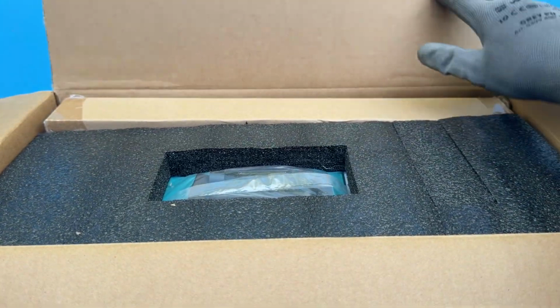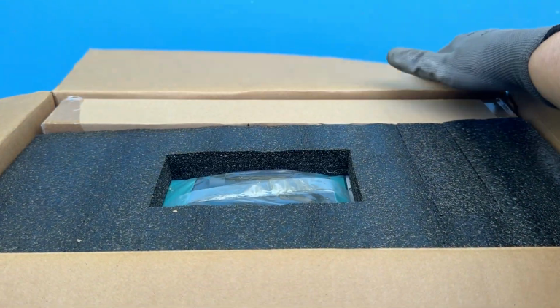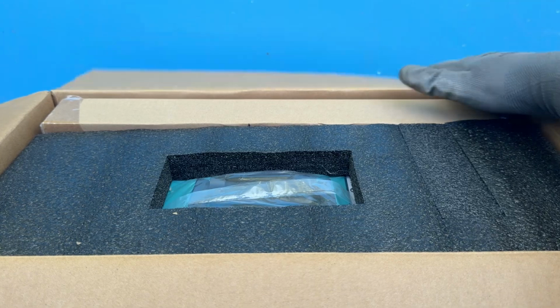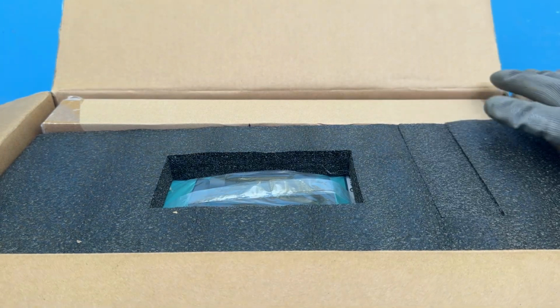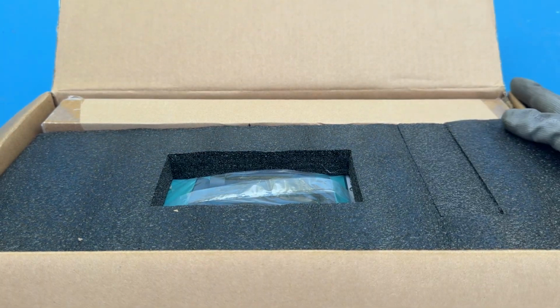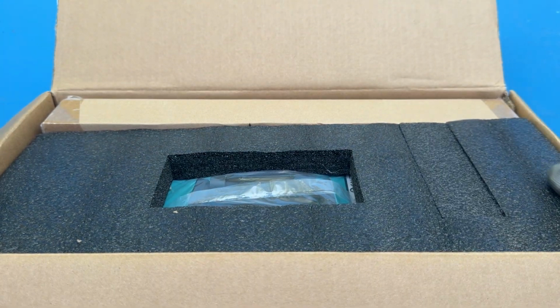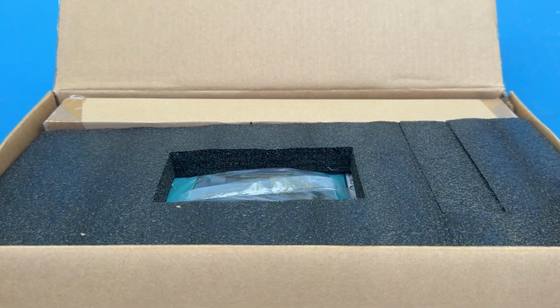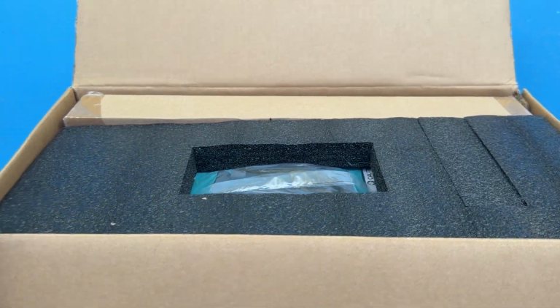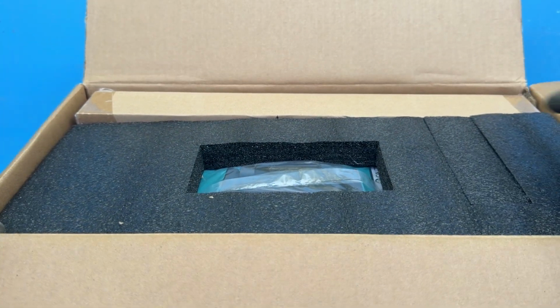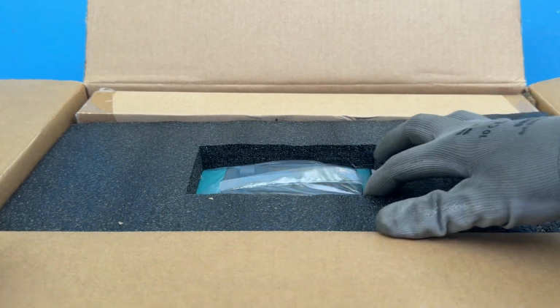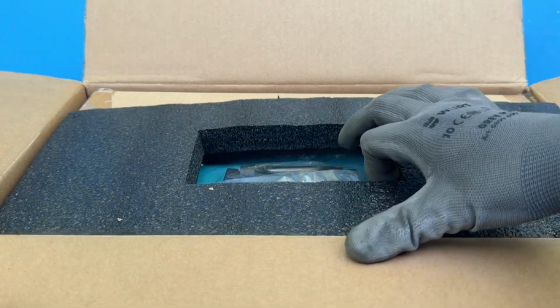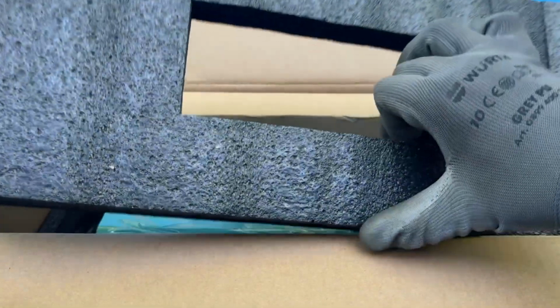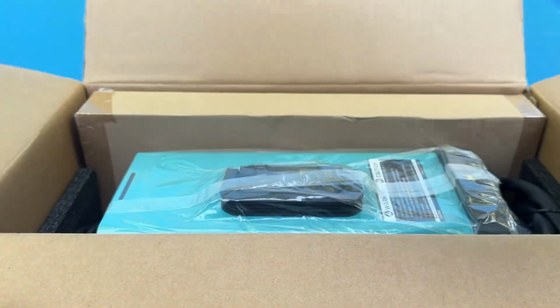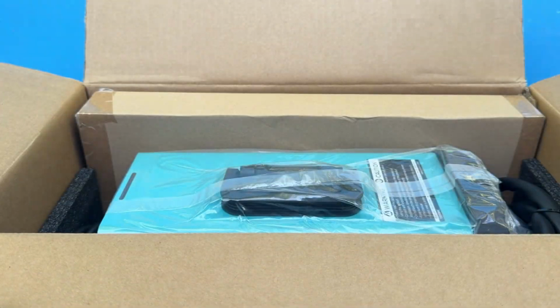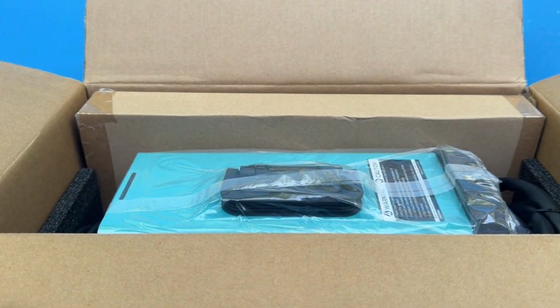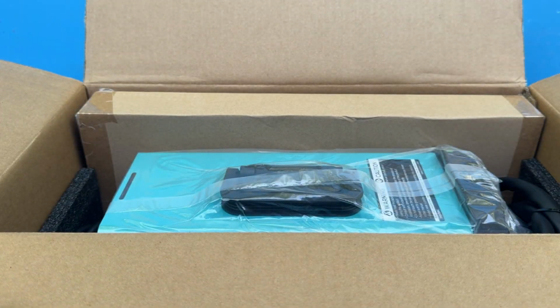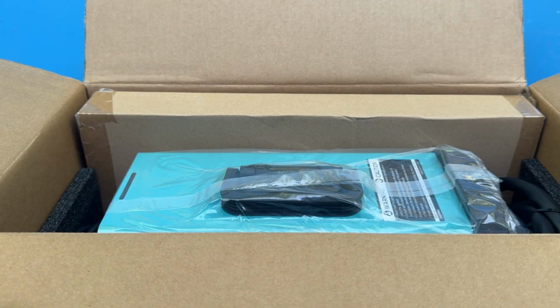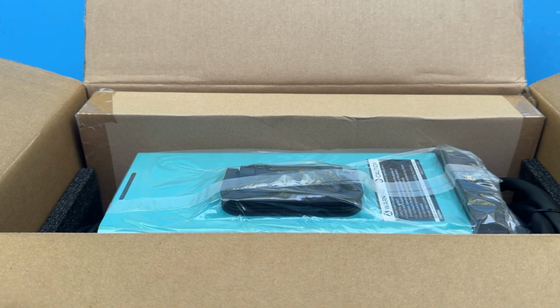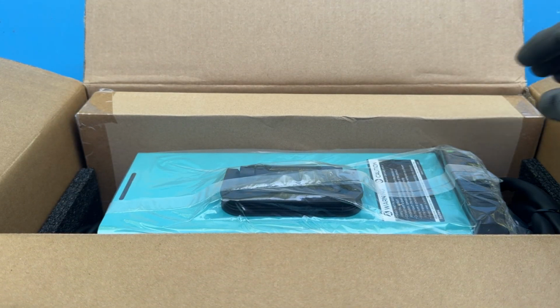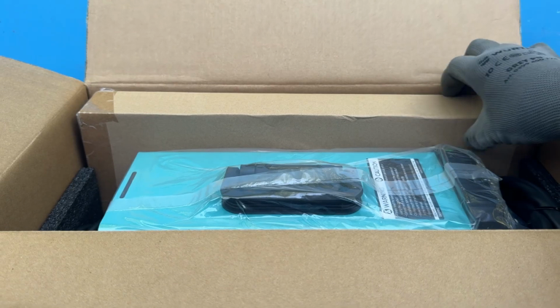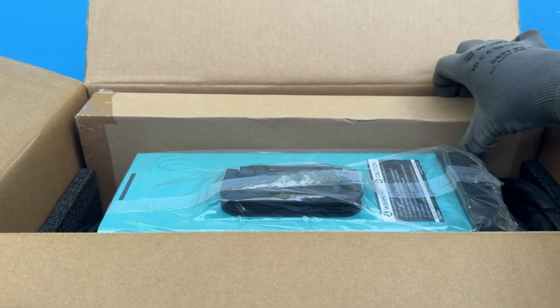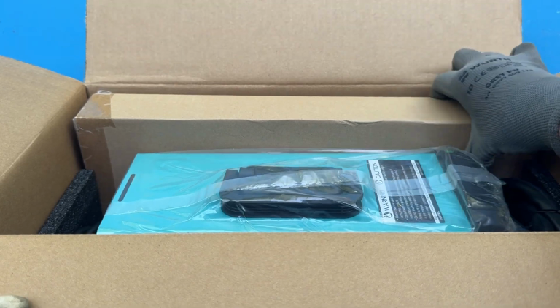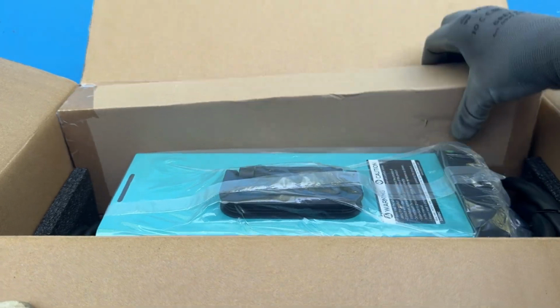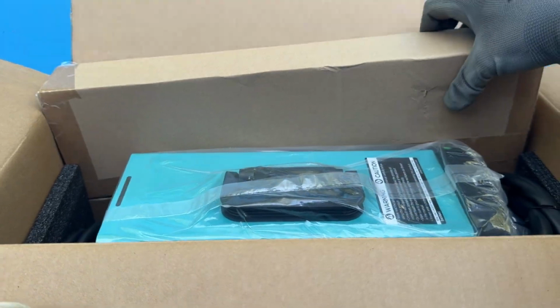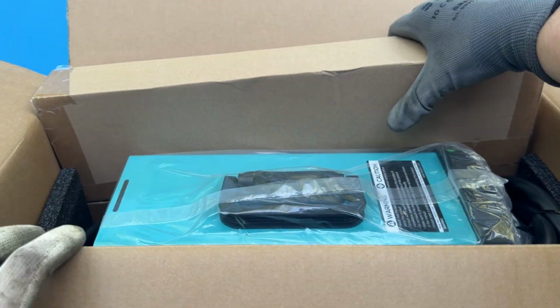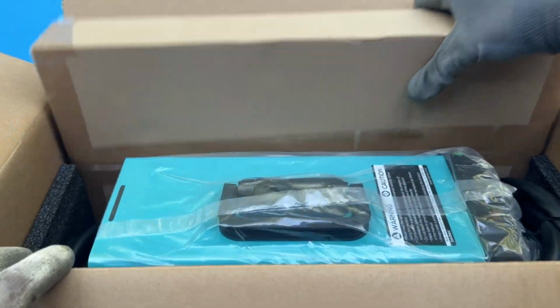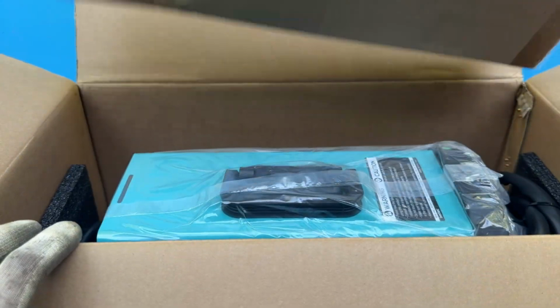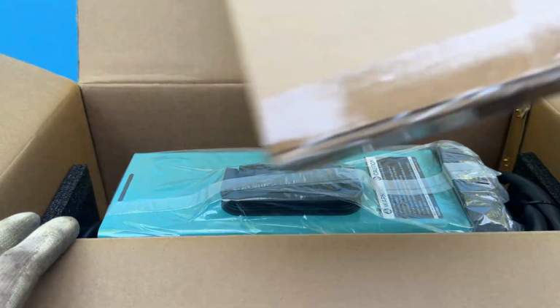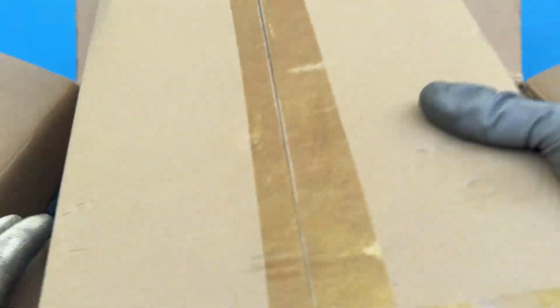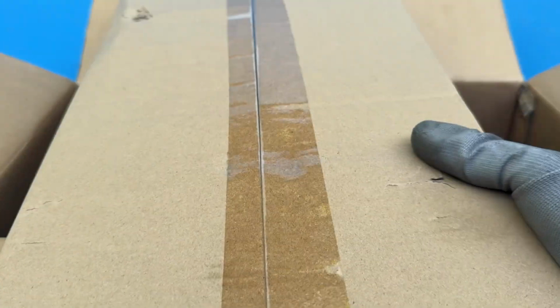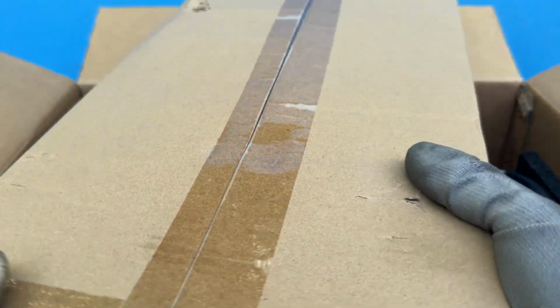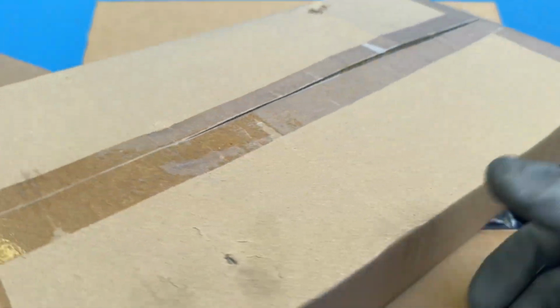Another quick disclaimer: I'm not a welding expert. I've got maybe 5 hours of total welding experience, so what you'll hear today is really the perspective of an absolute beginner.